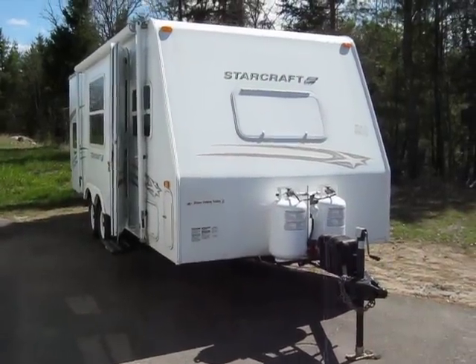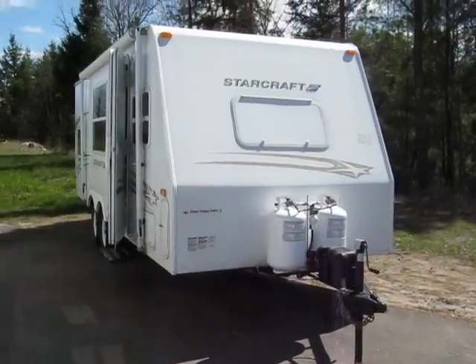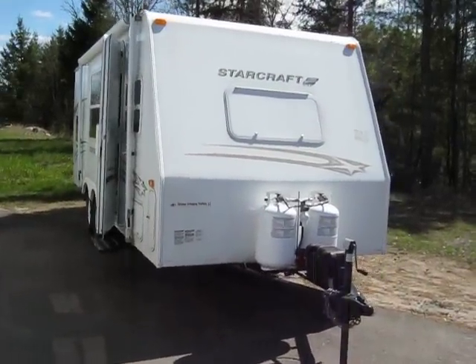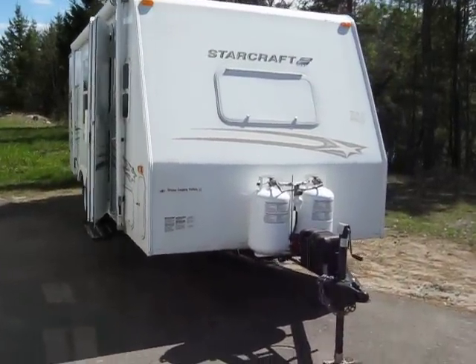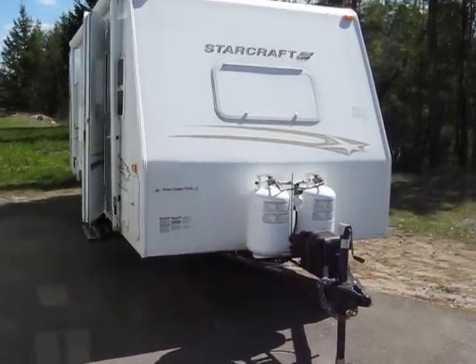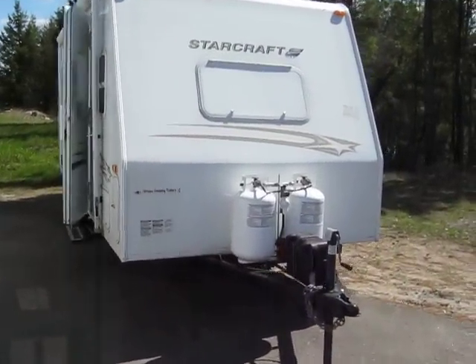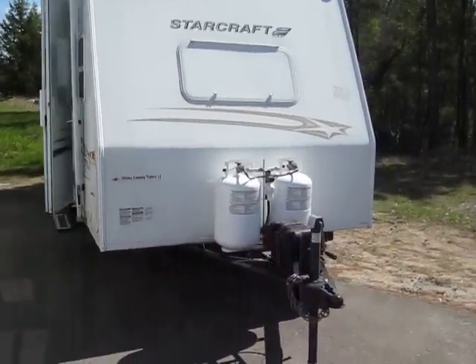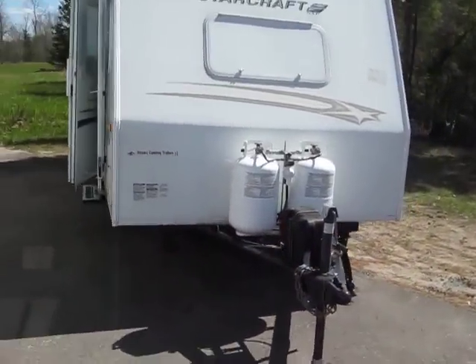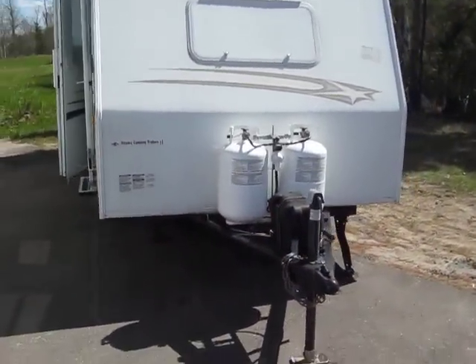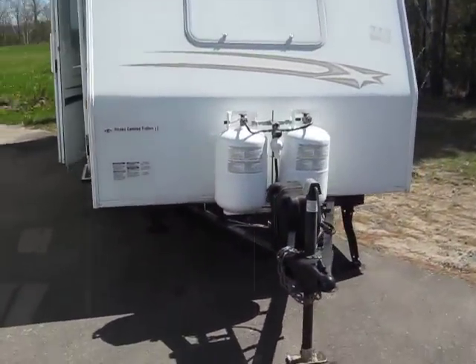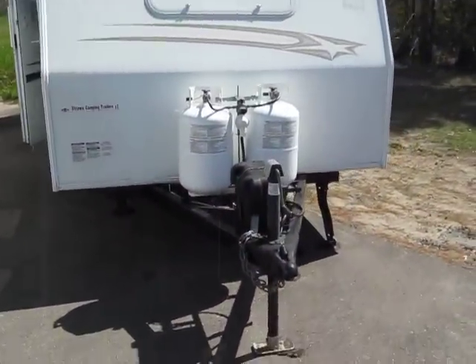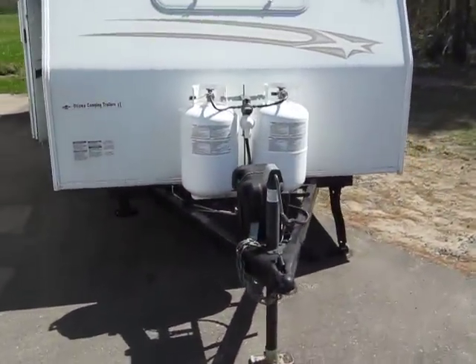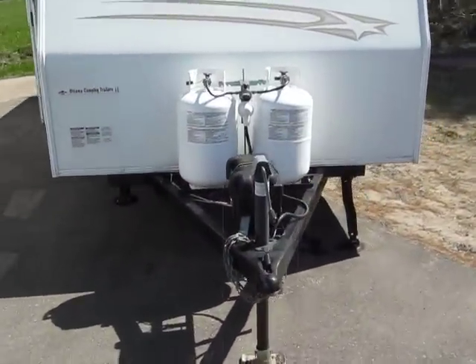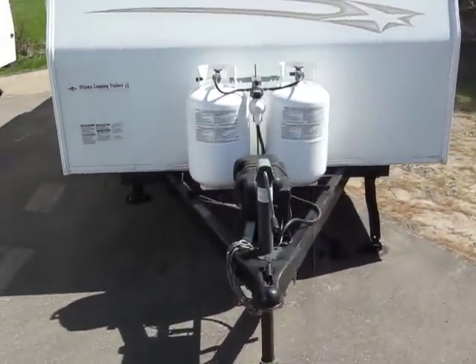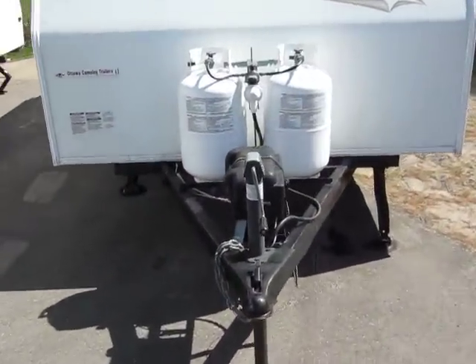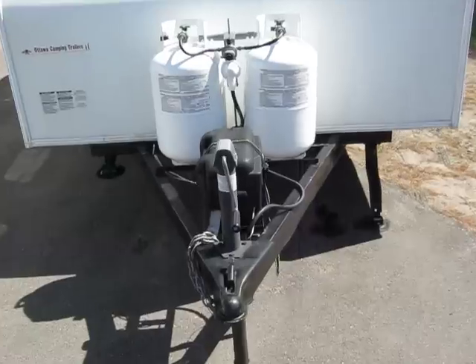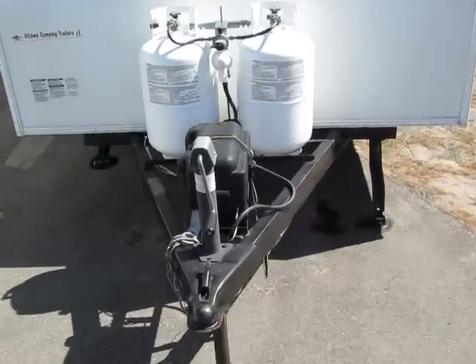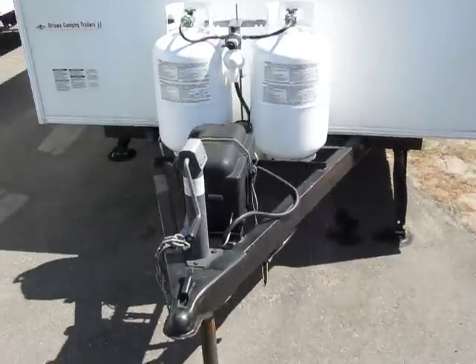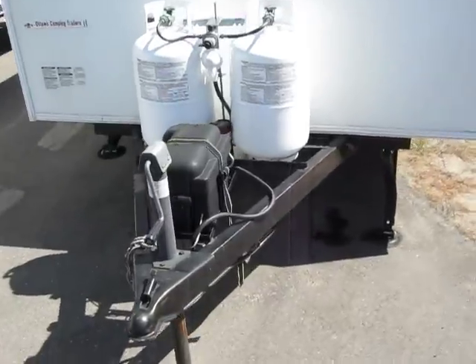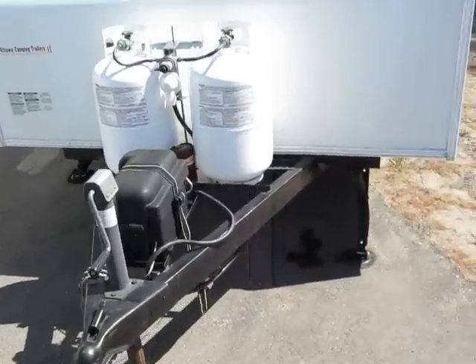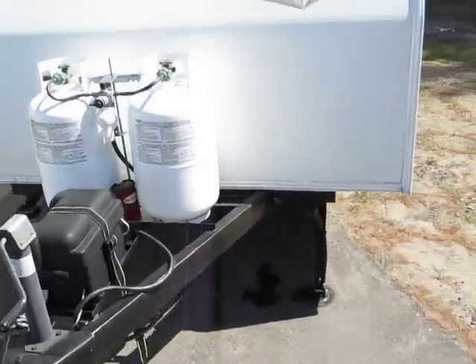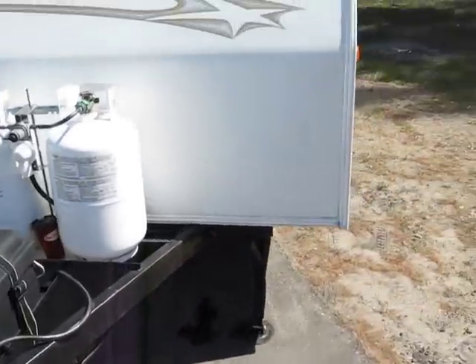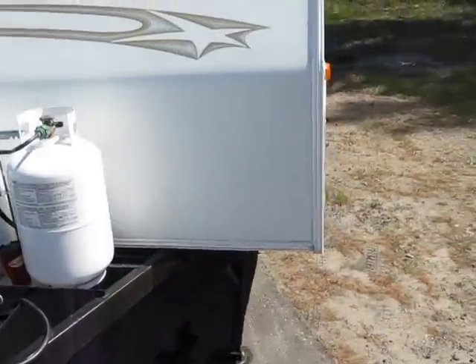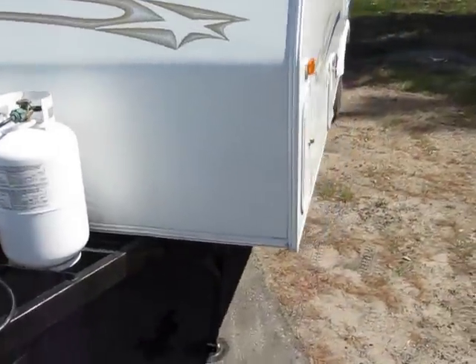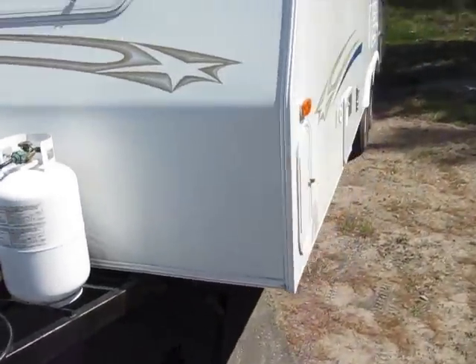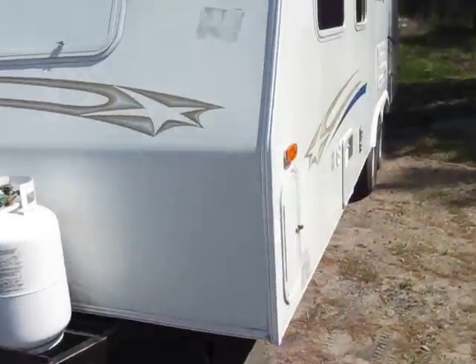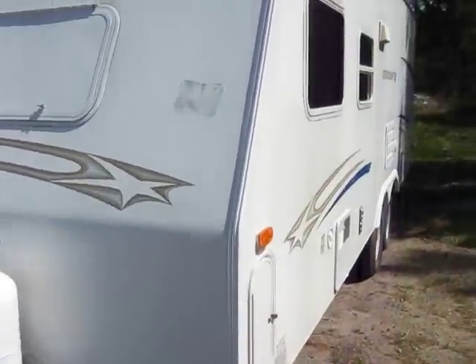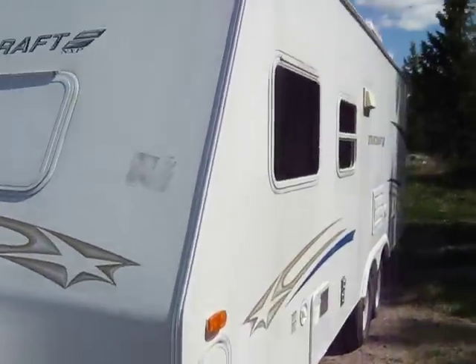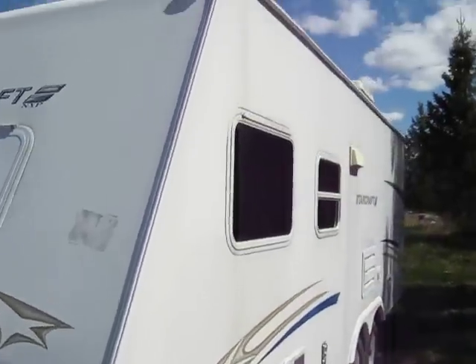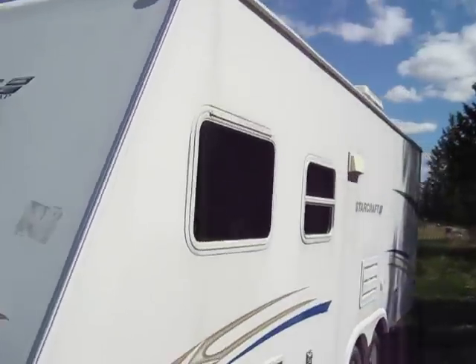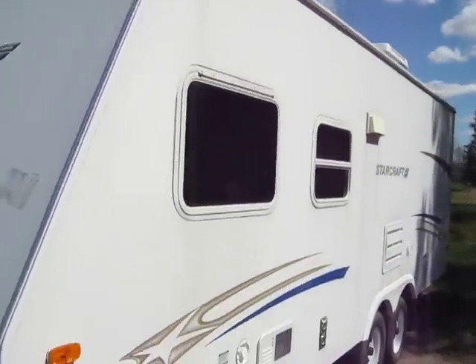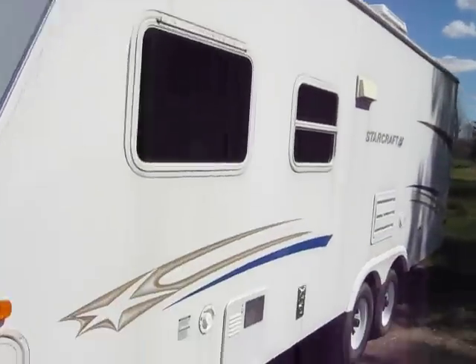2006 Starcraft NXP. The propane tanks up front, along with the battery. No slide outs on this one, still a nice trailer.